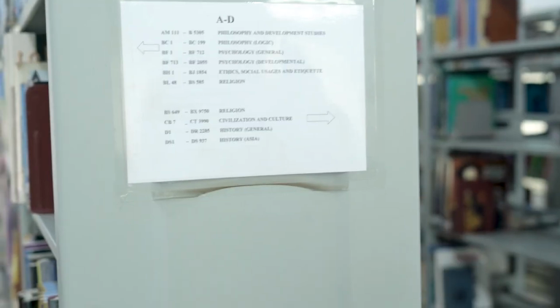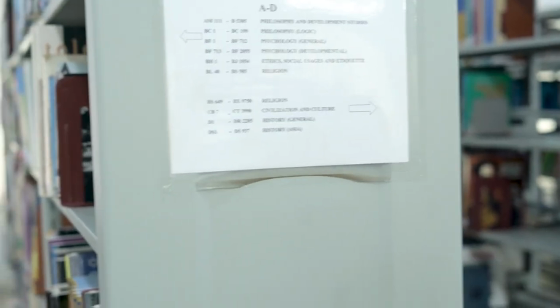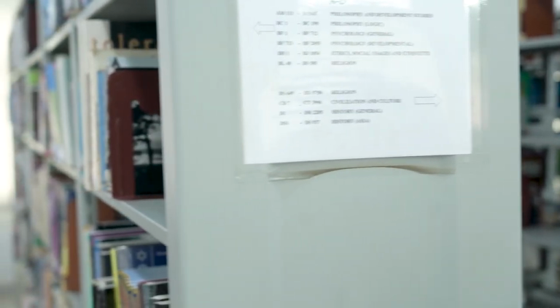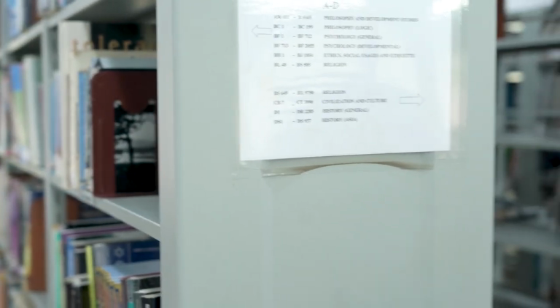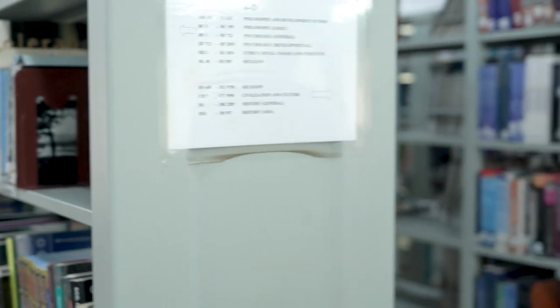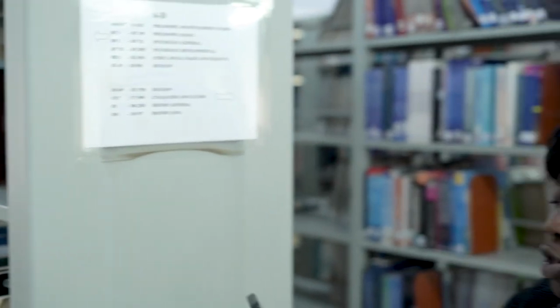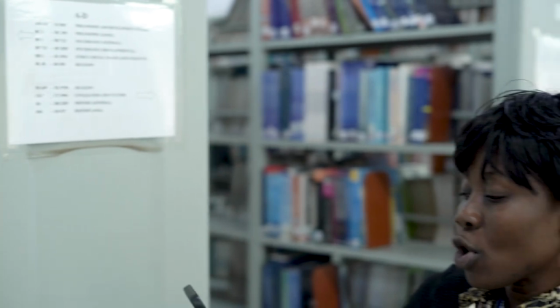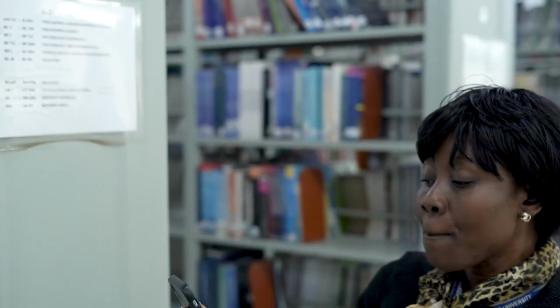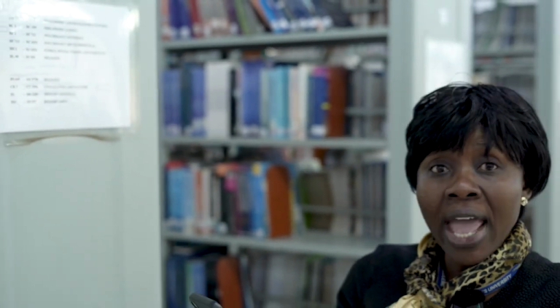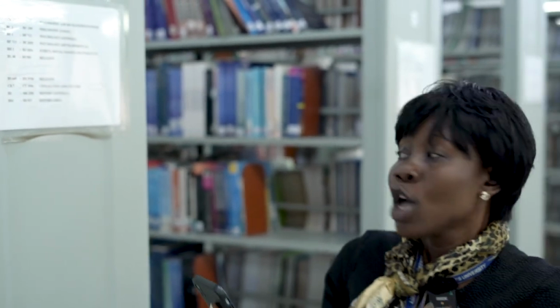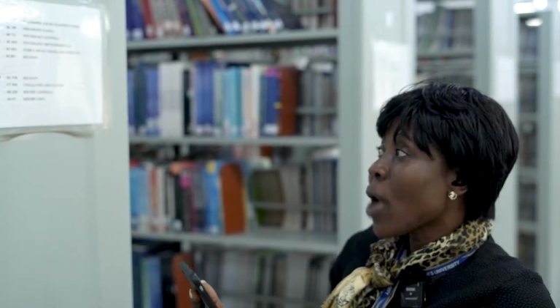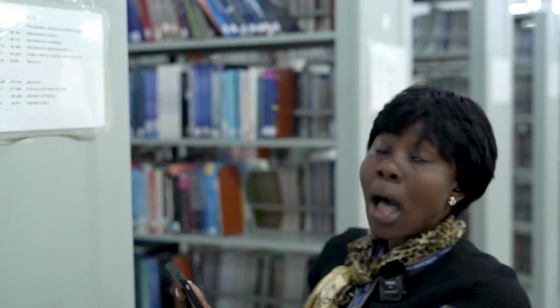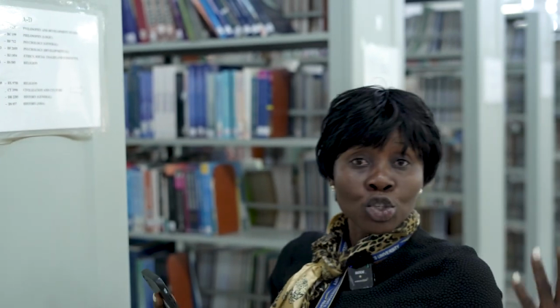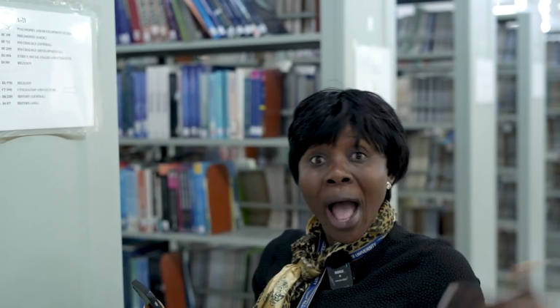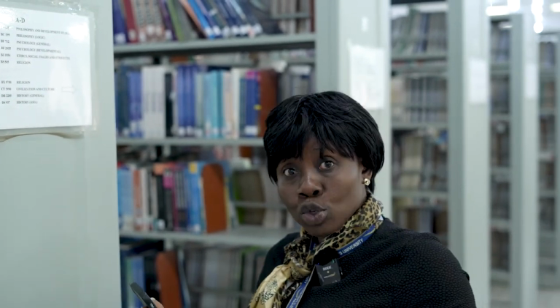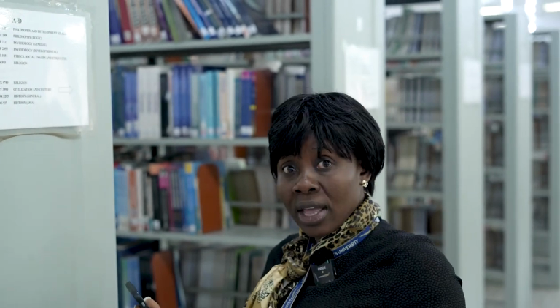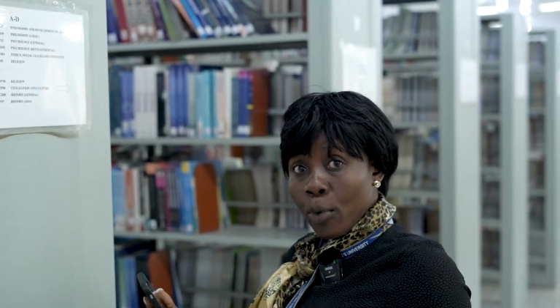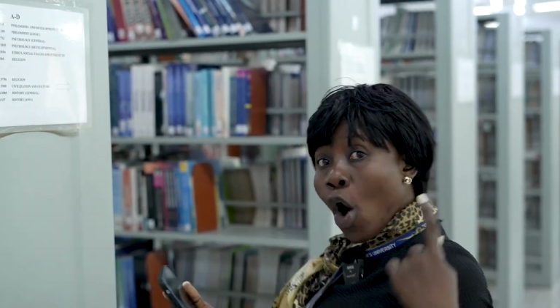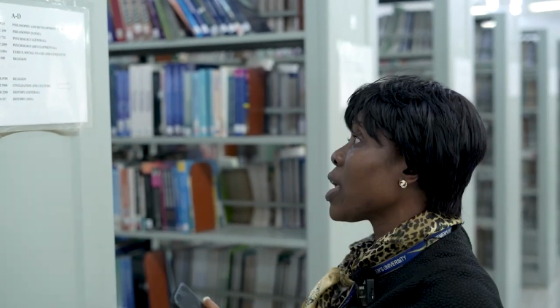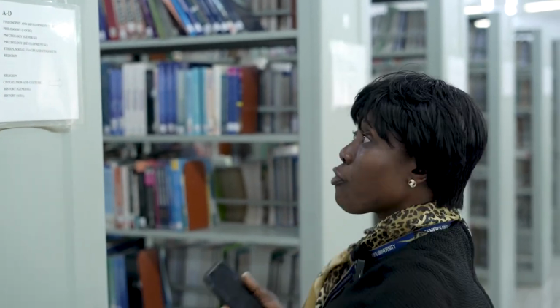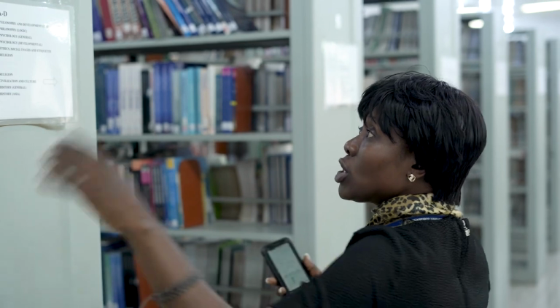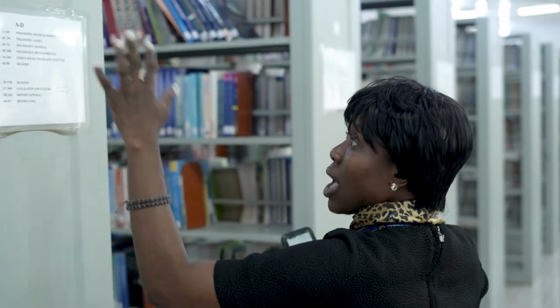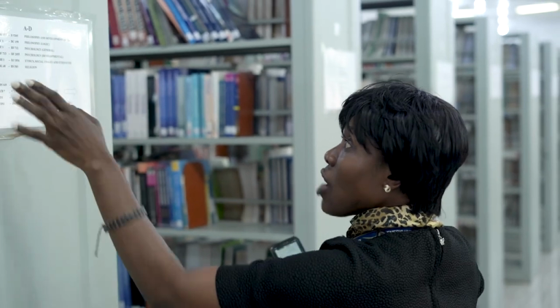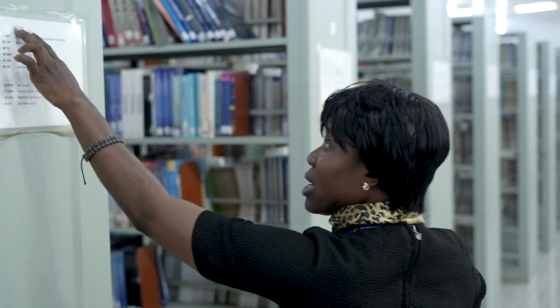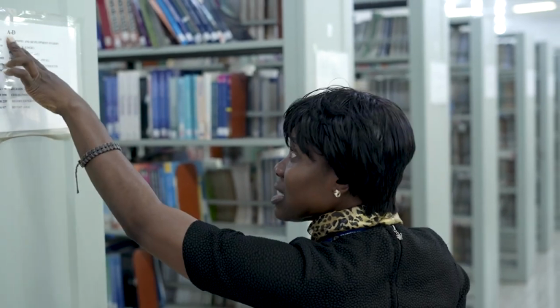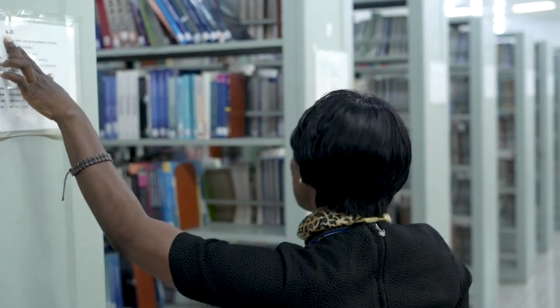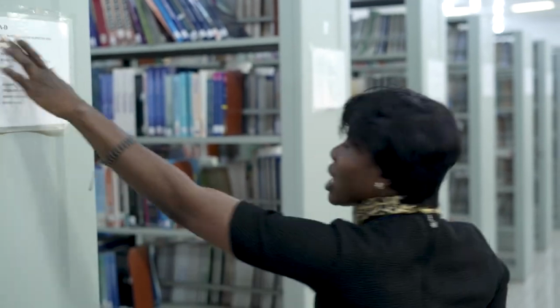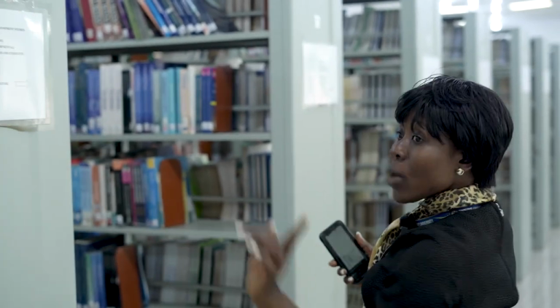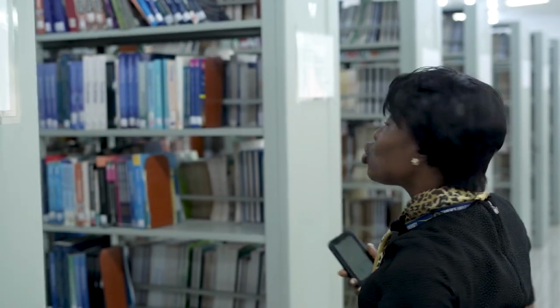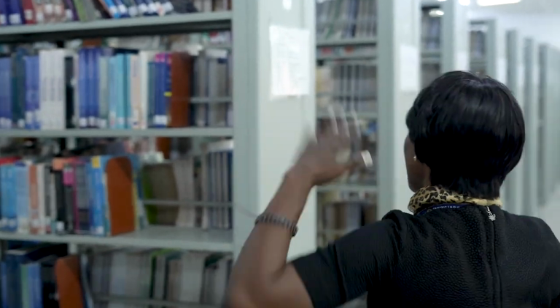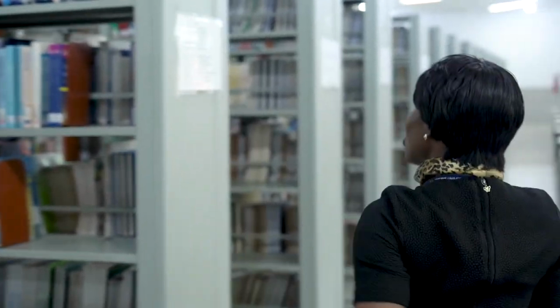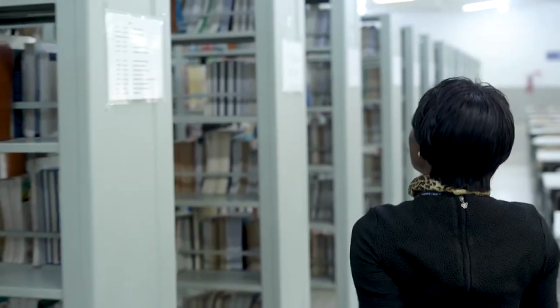So based on our search last time, we got something on PN. Right now I'm going to show you how to locate that book on PN. Follow the shelf guide — this is A to D, and now we are going to PN. Please come with me.